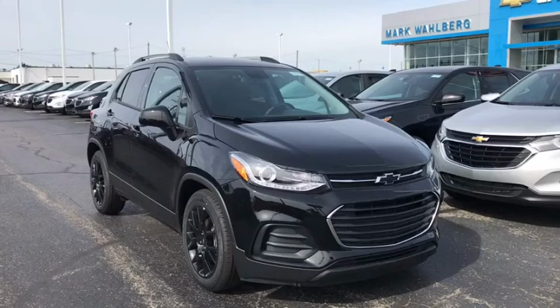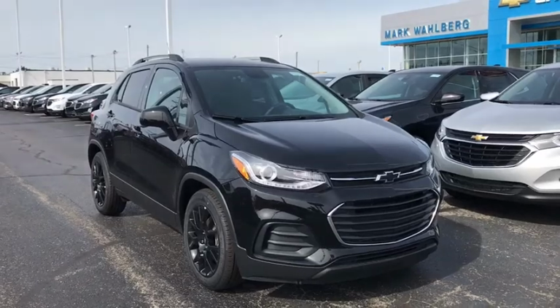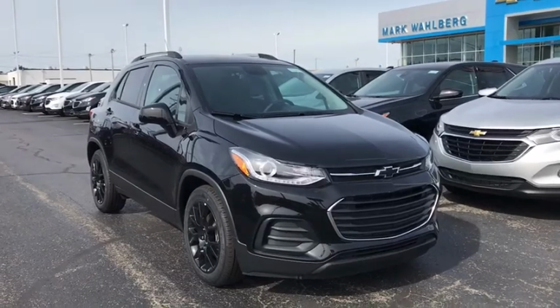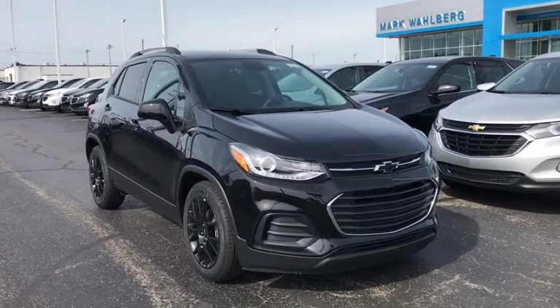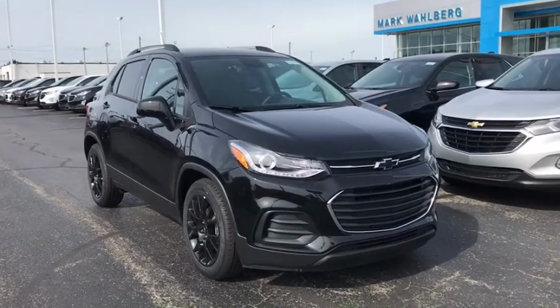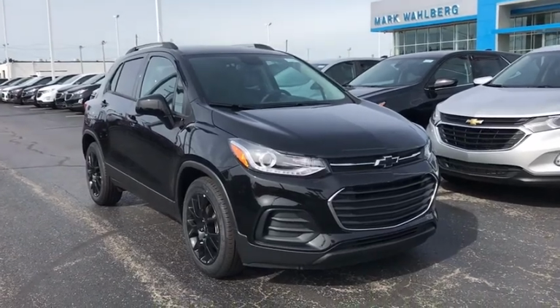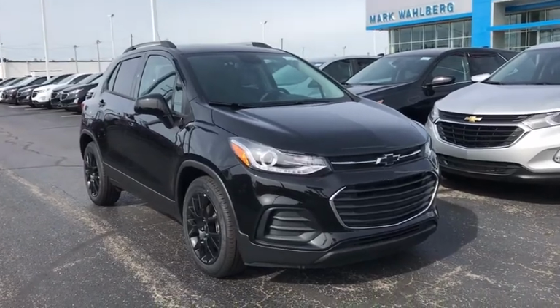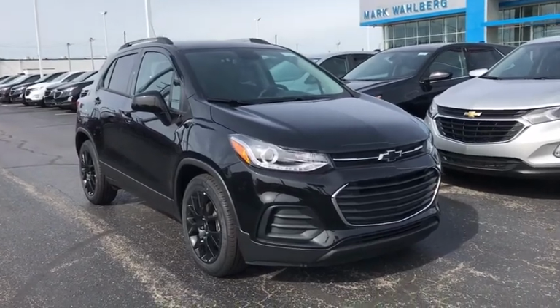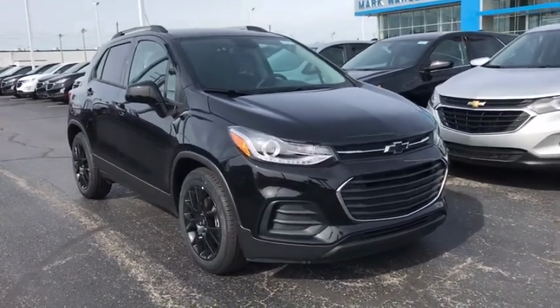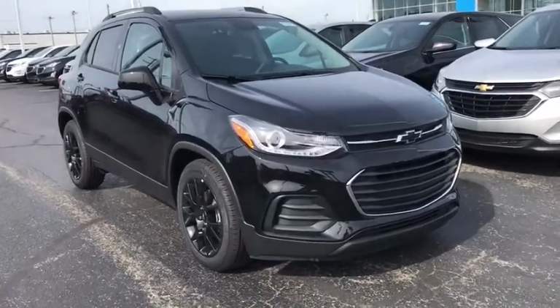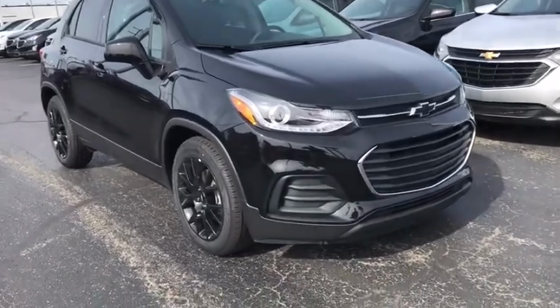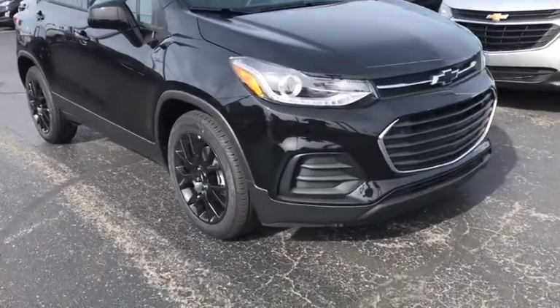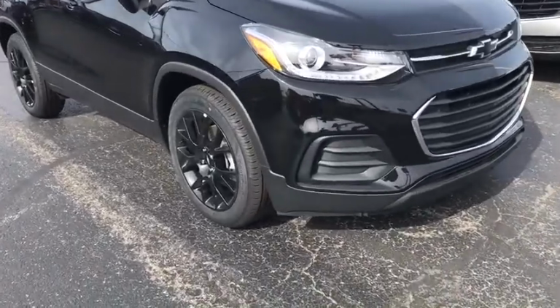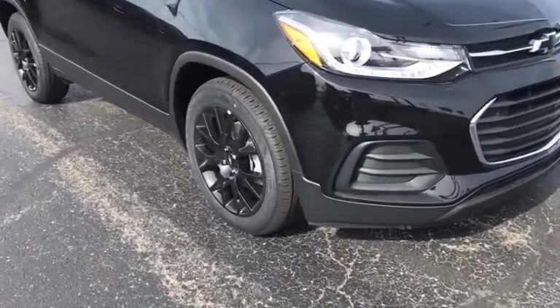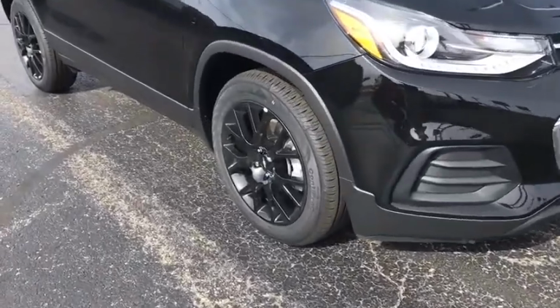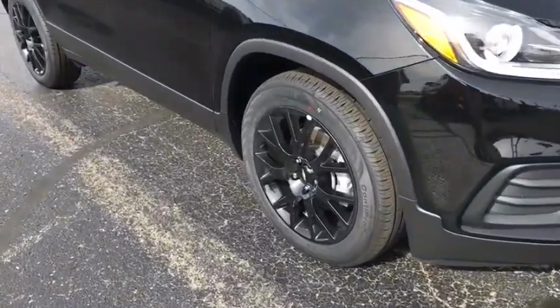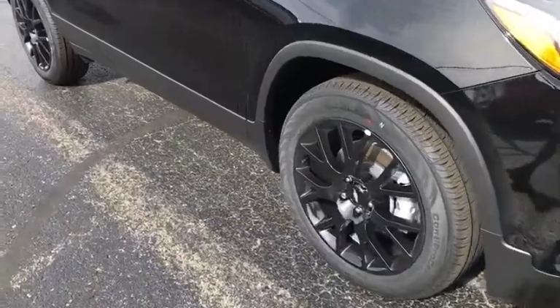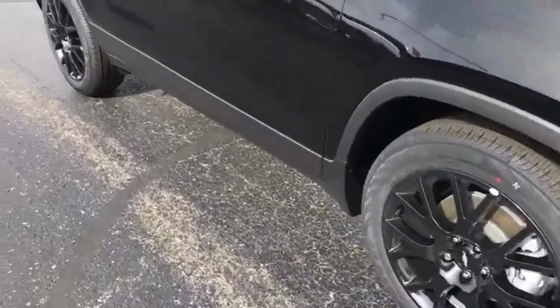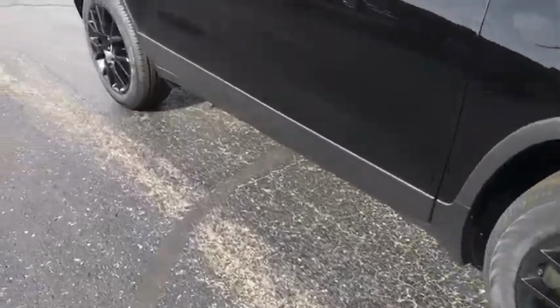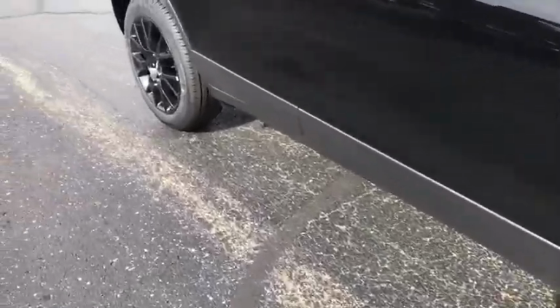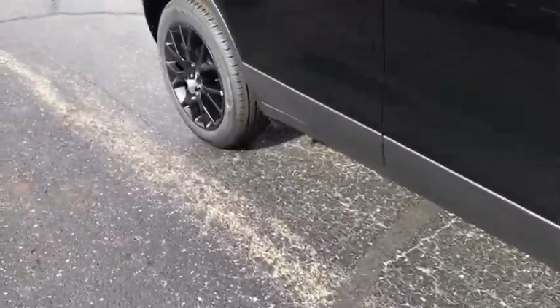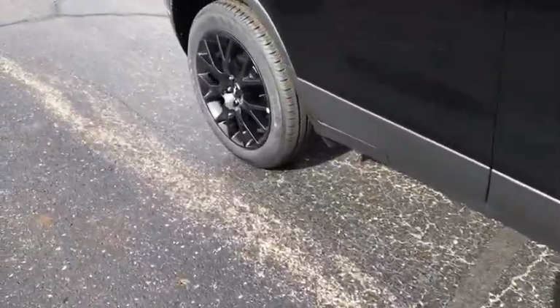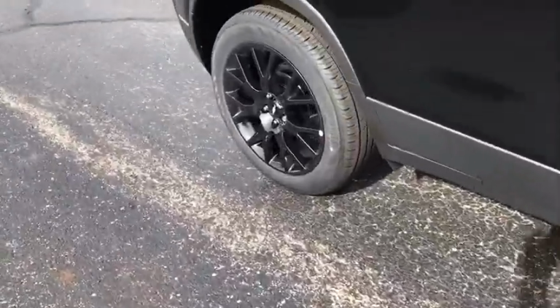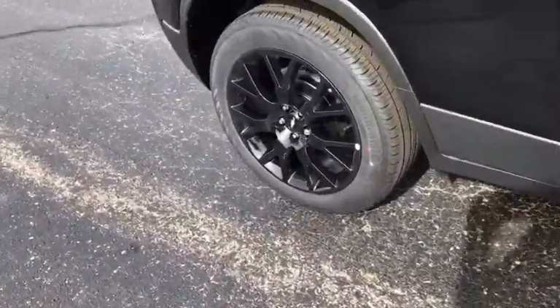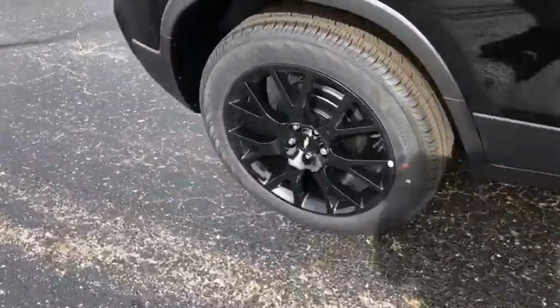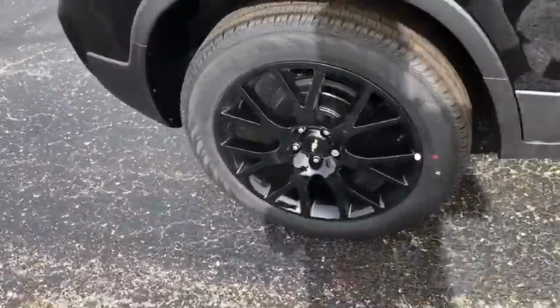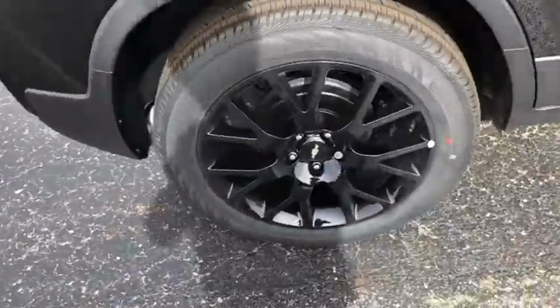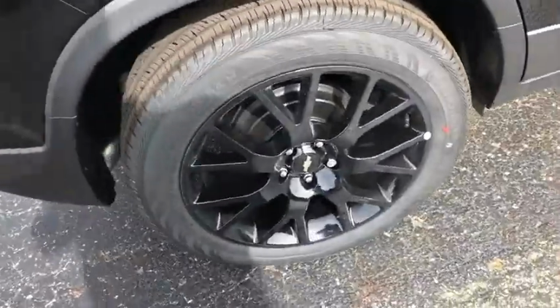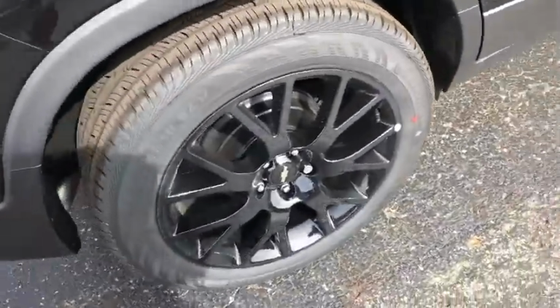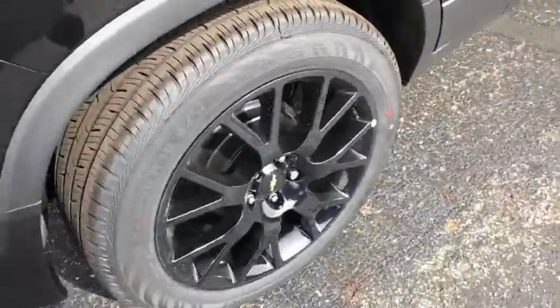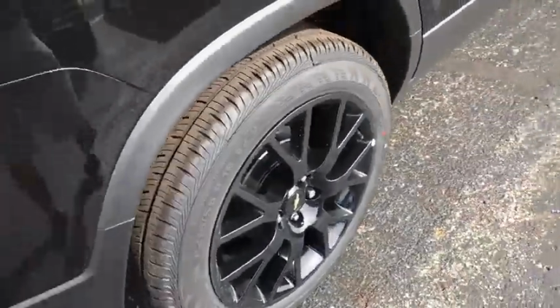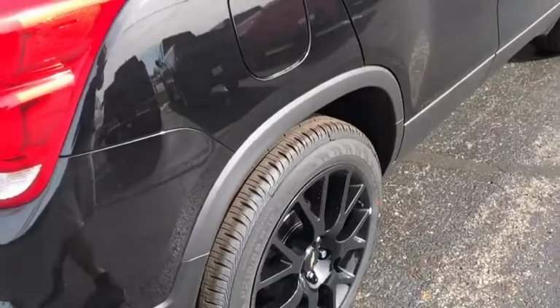Make a great choice today with the 2020 Chevrolet Trax. The Trax is tiny on the outside, but remarkably spacious within. It comes with a clean and modern interior.